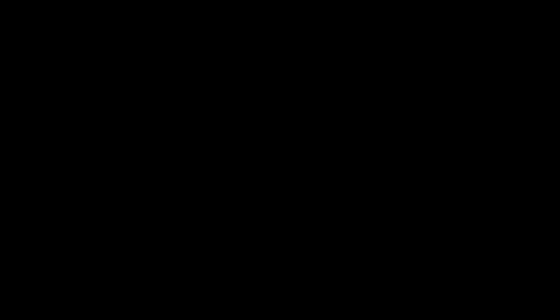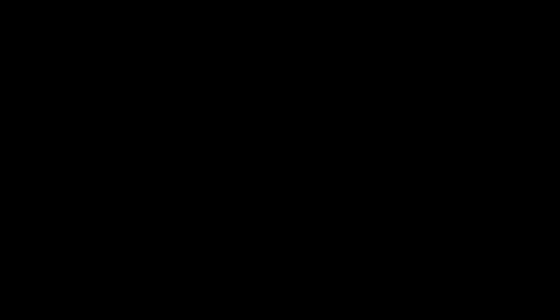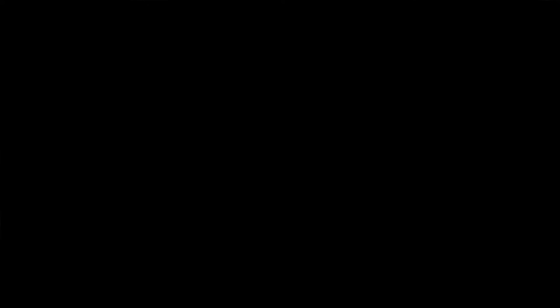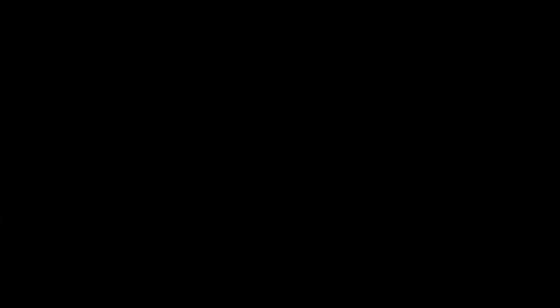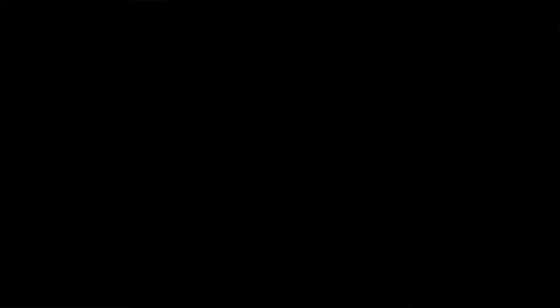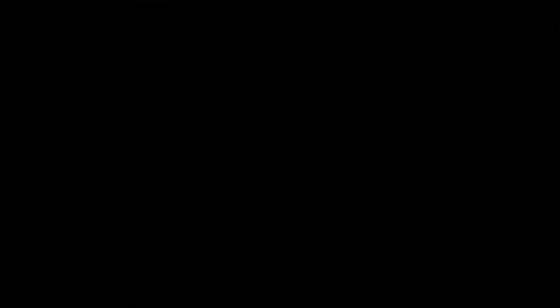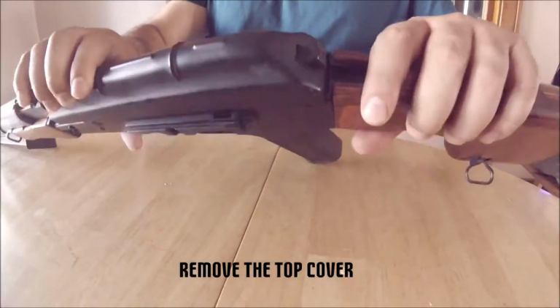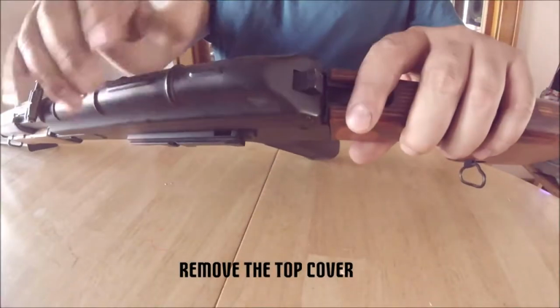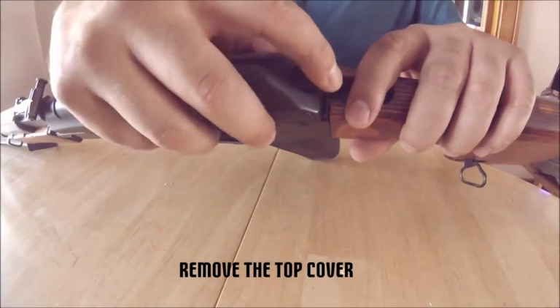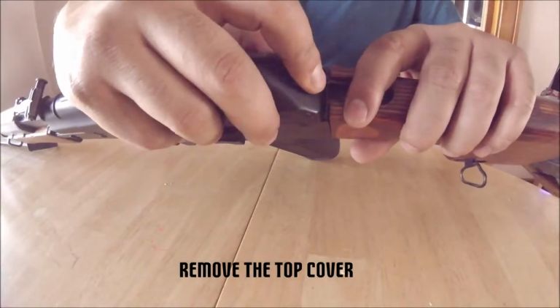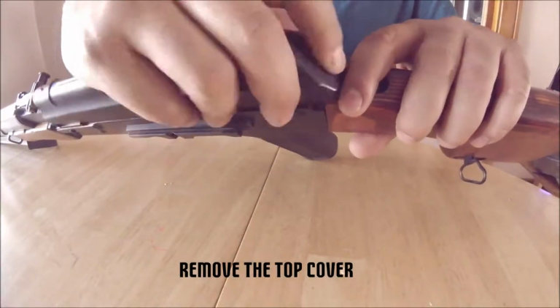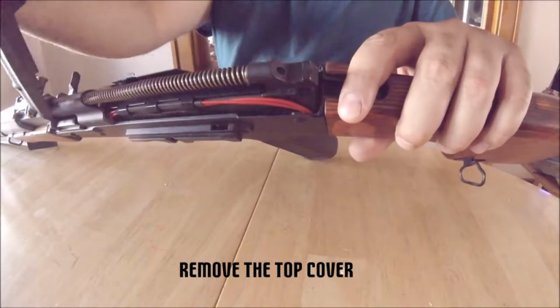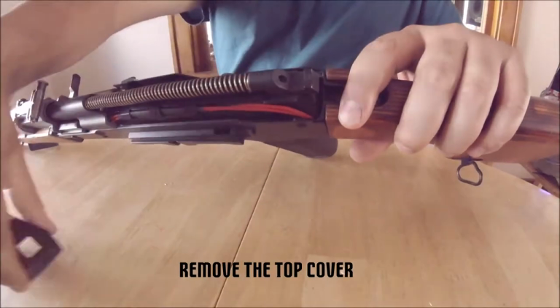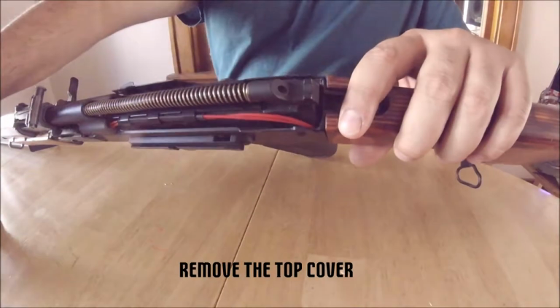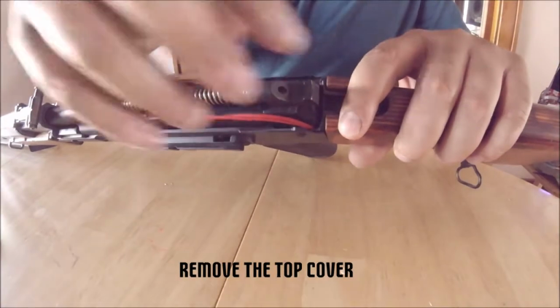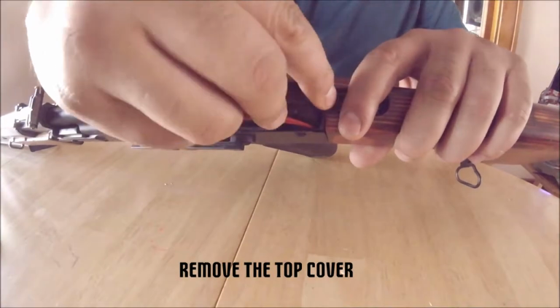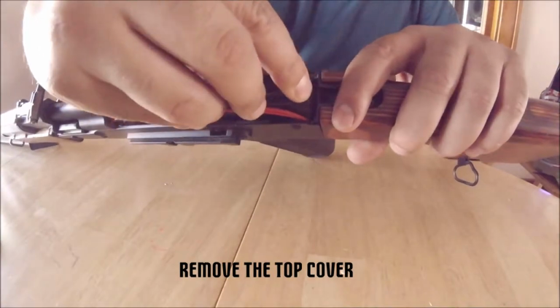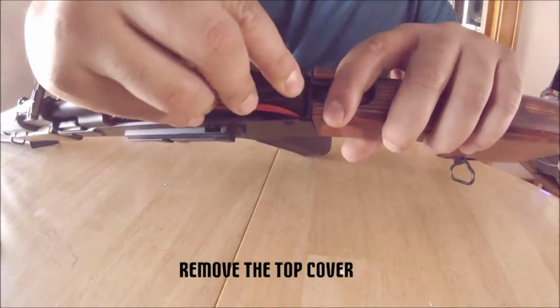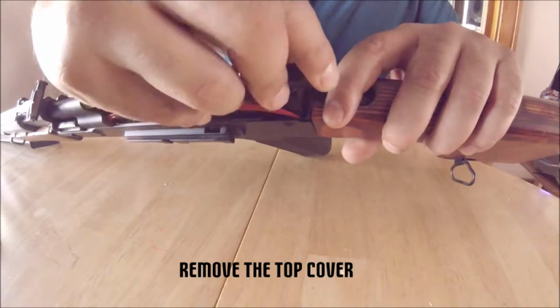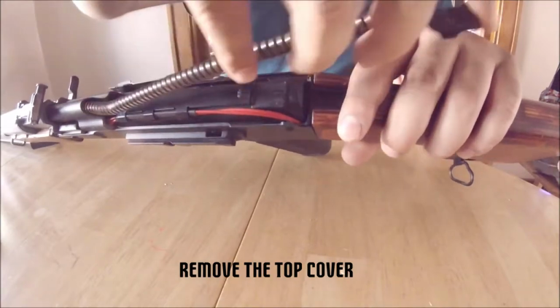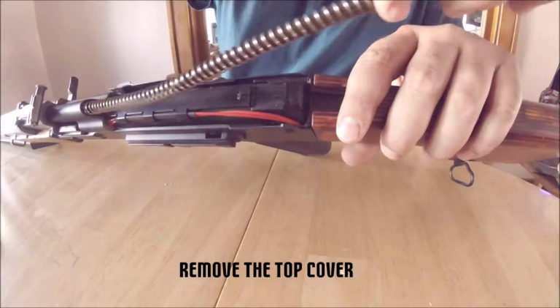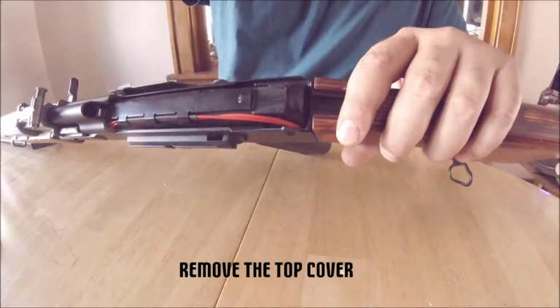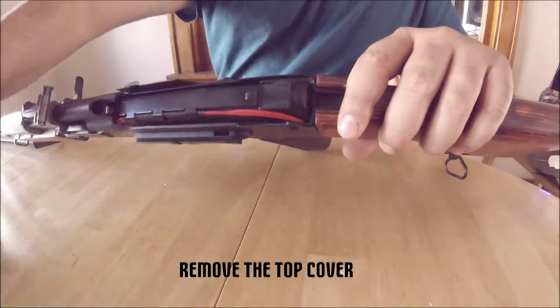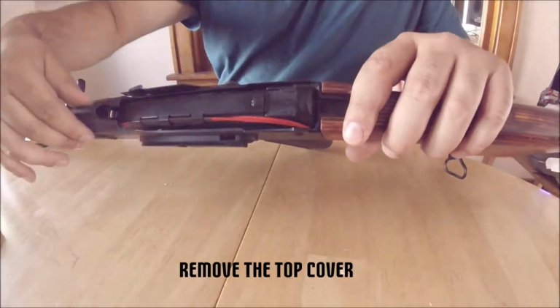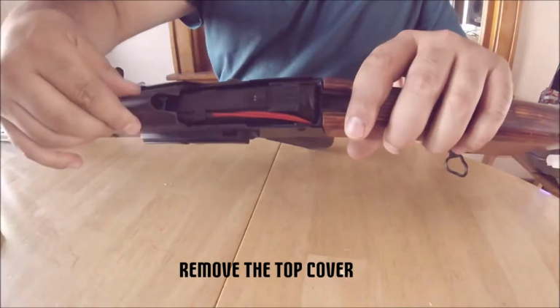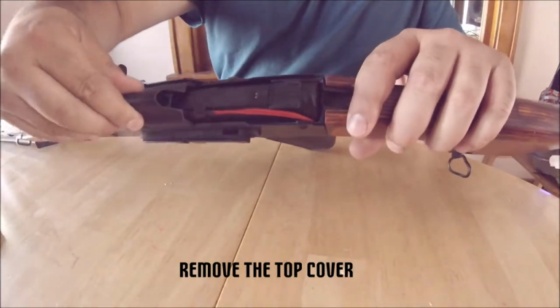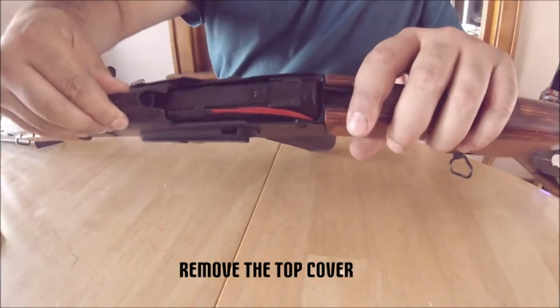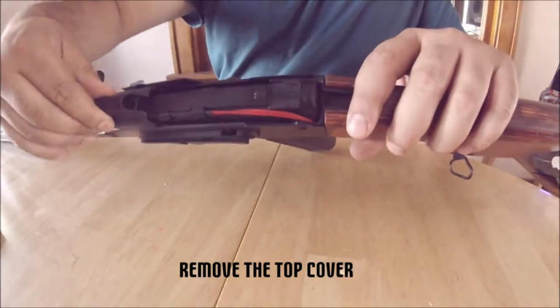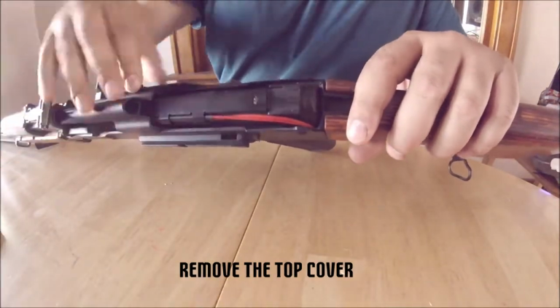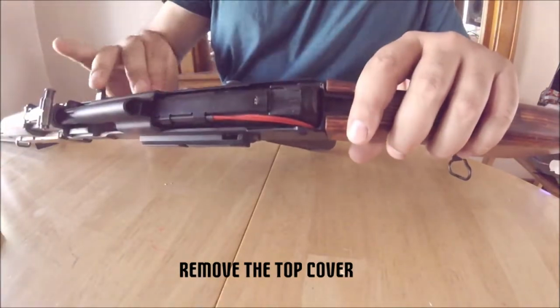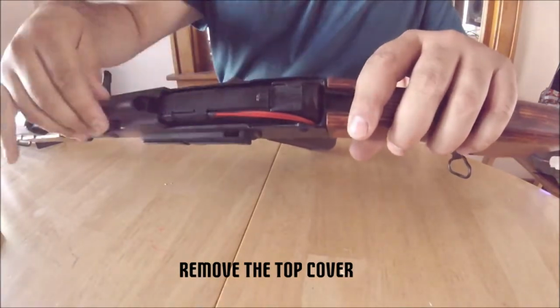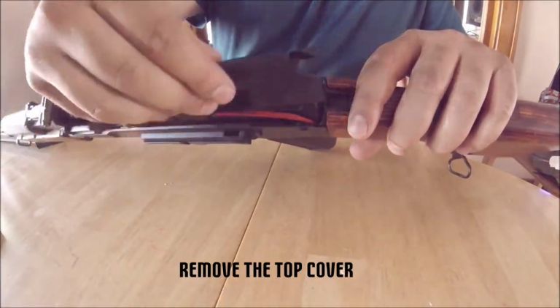First, we need to remove the cover plate, guide, and spring. This is the easiest step. Typically for AKs without a solid stock, this is how you would access your battery.